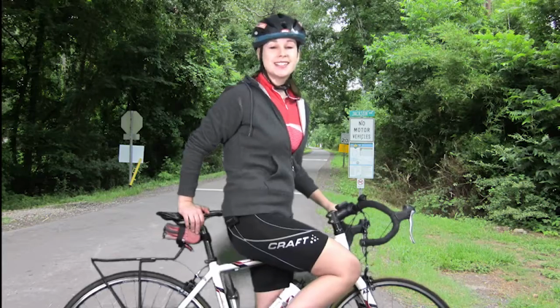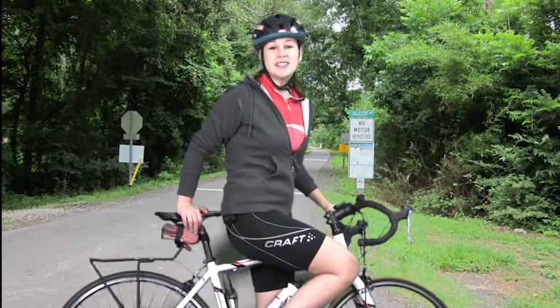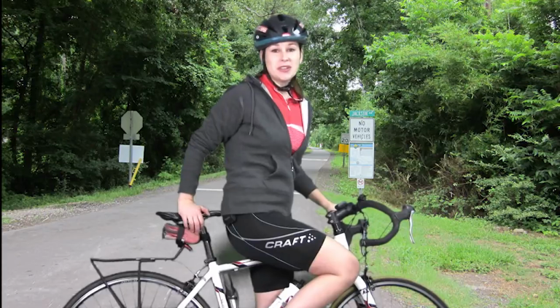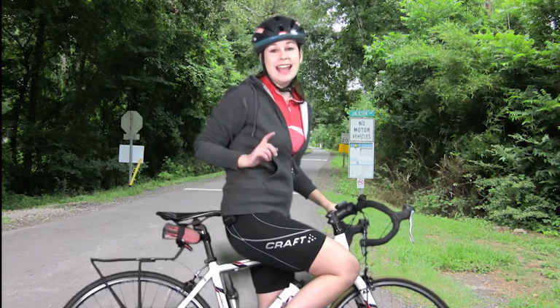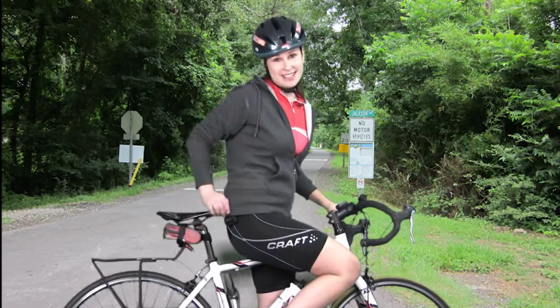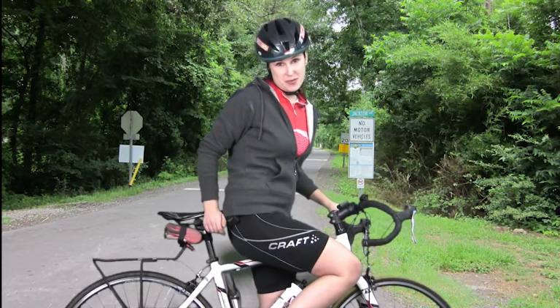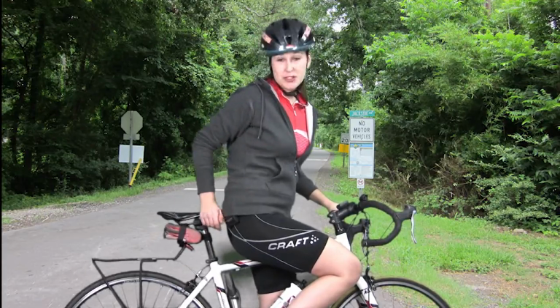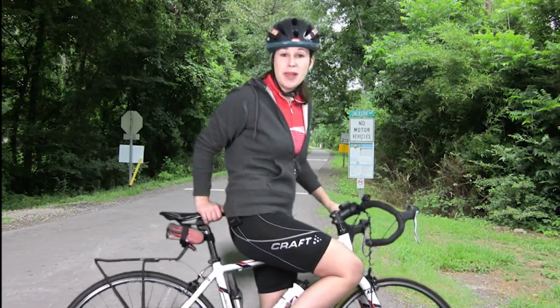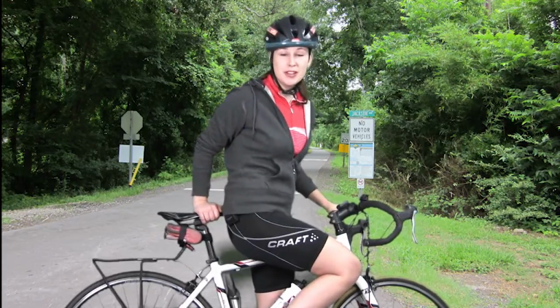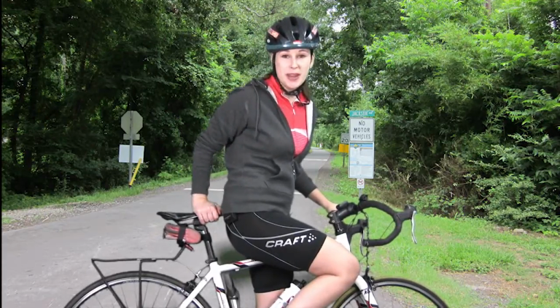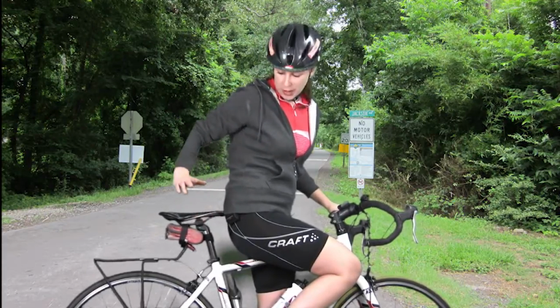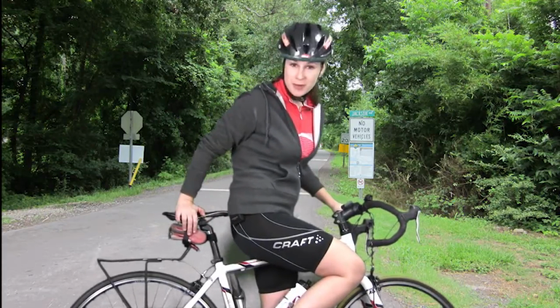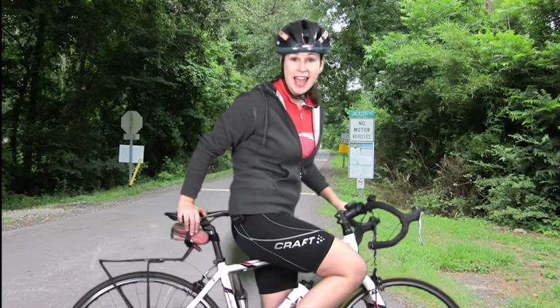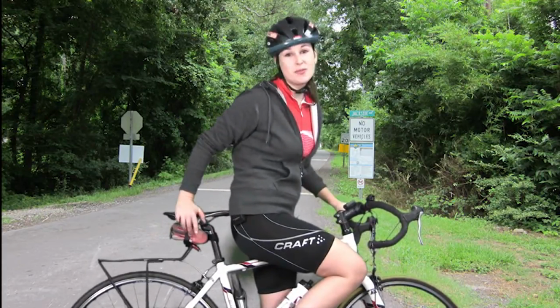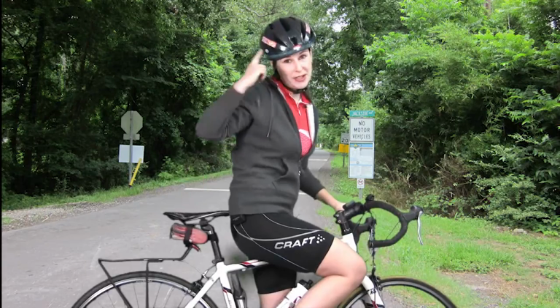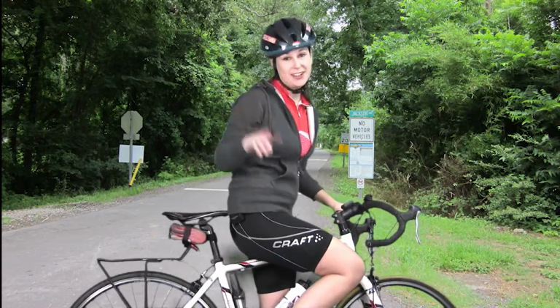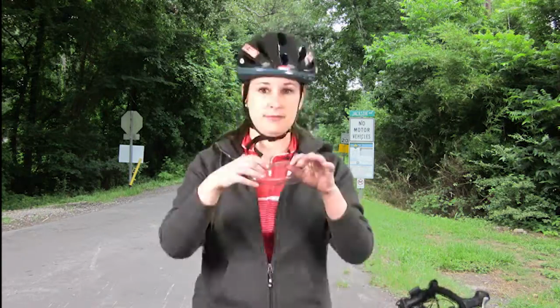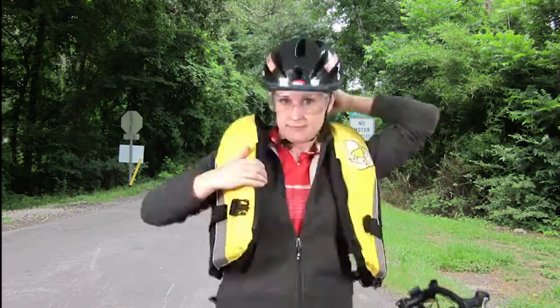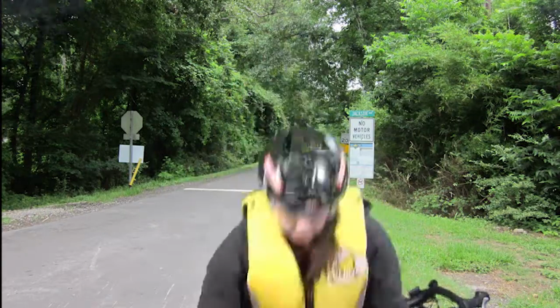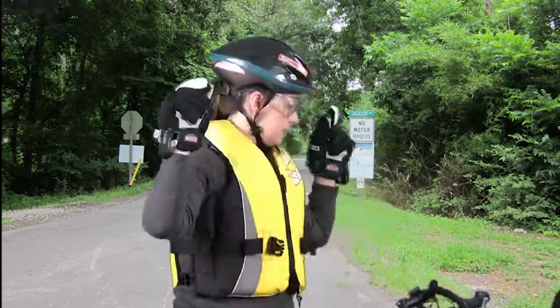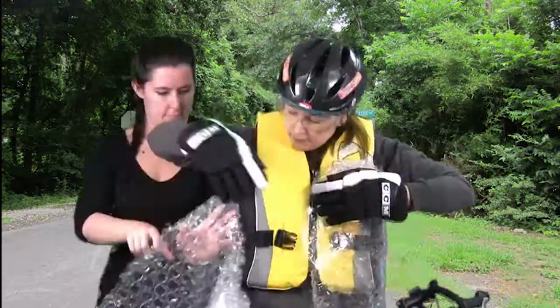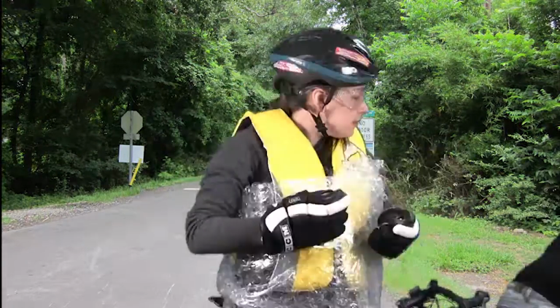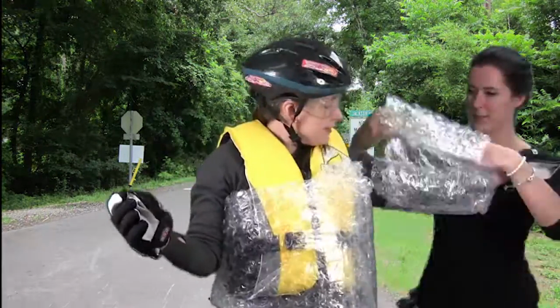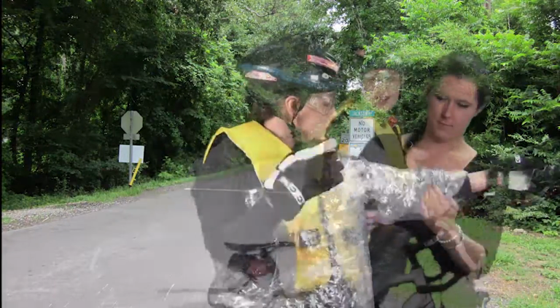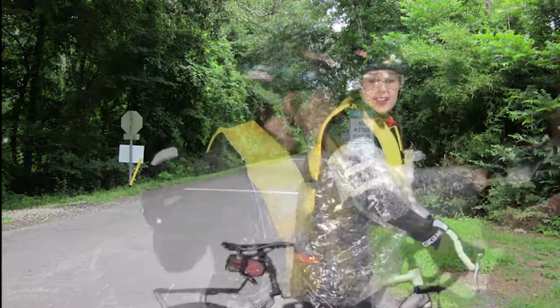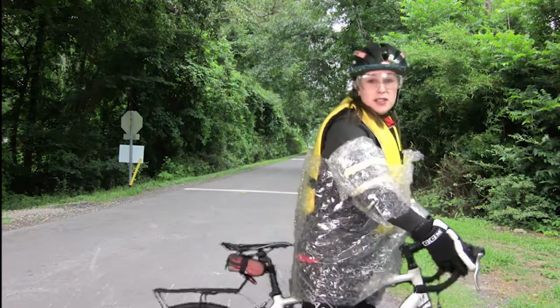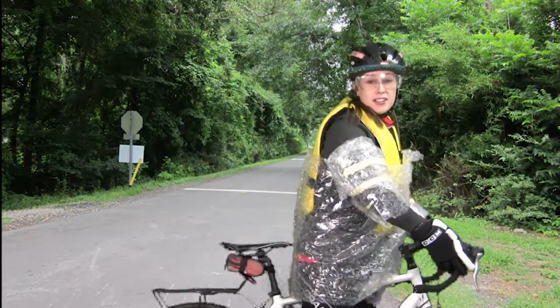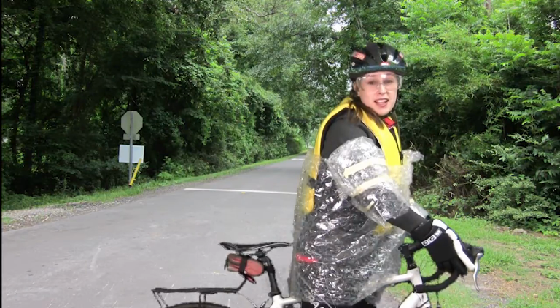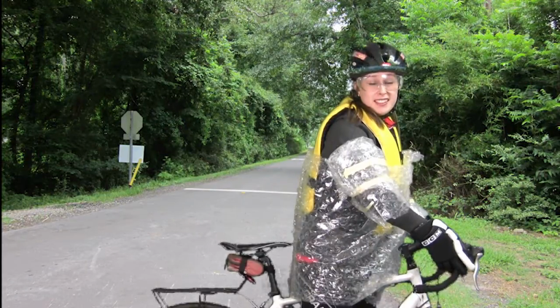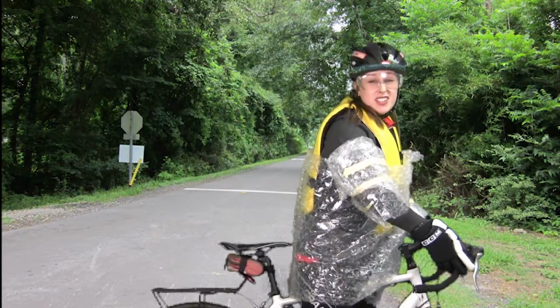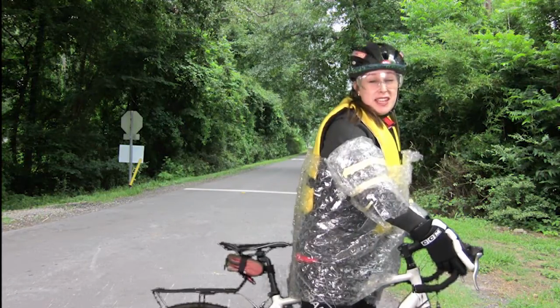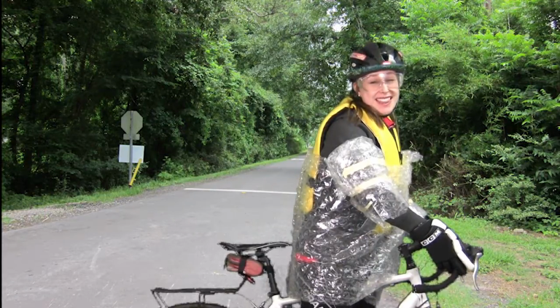Safety is important in any activity that we do, so we prepare by ensuring we have the proper equipment and the proper safety gear. If nuclear reactors were cyclists, they'd look something like this.